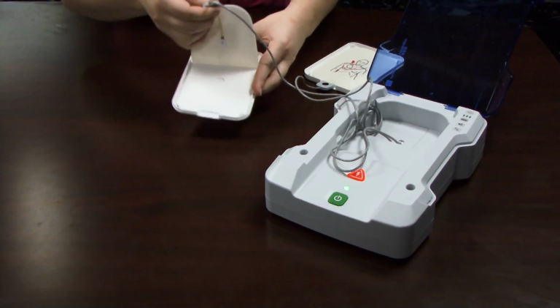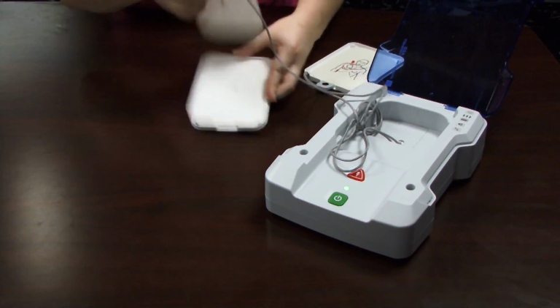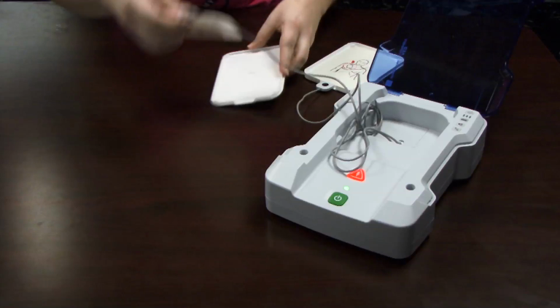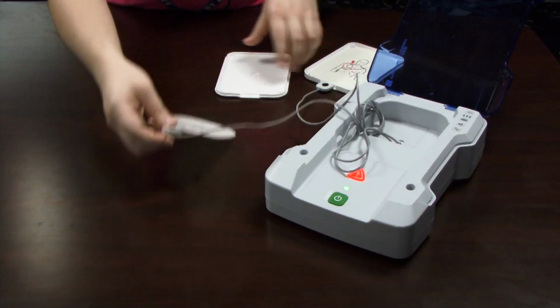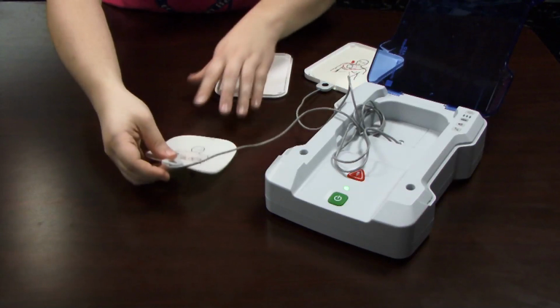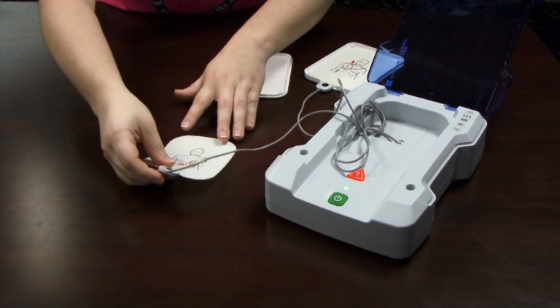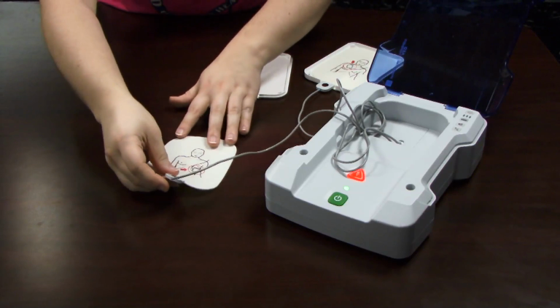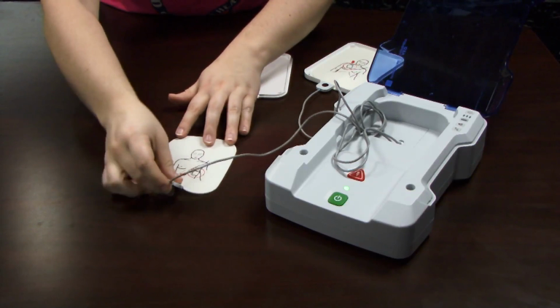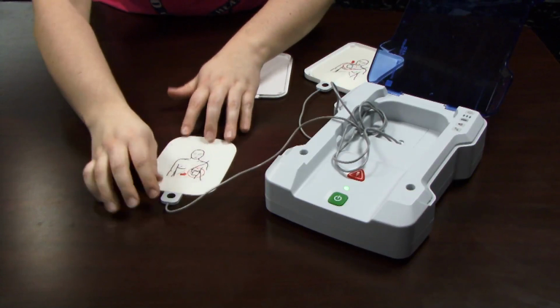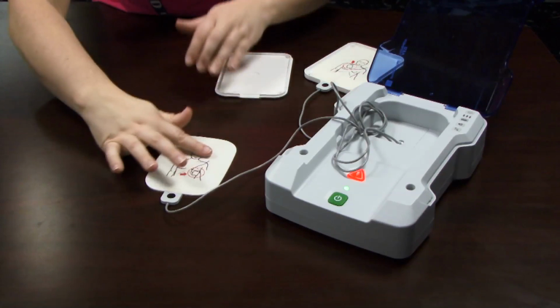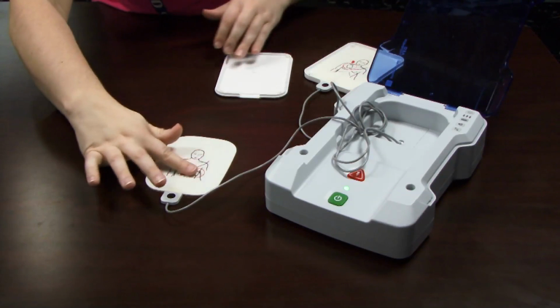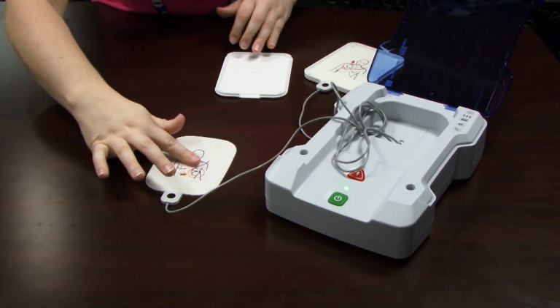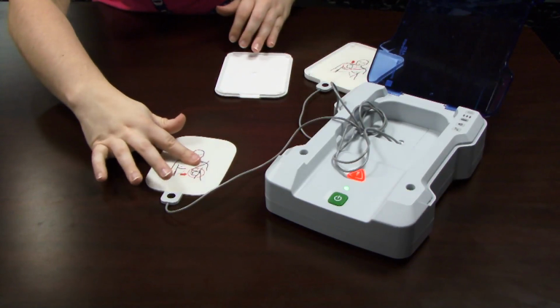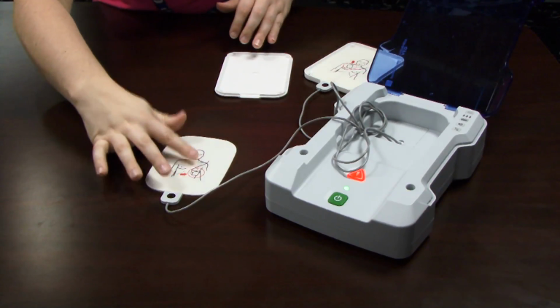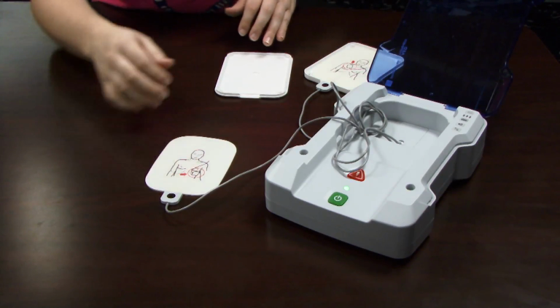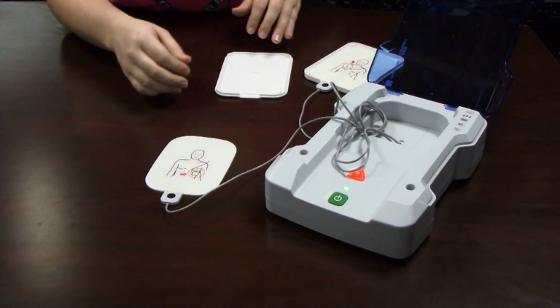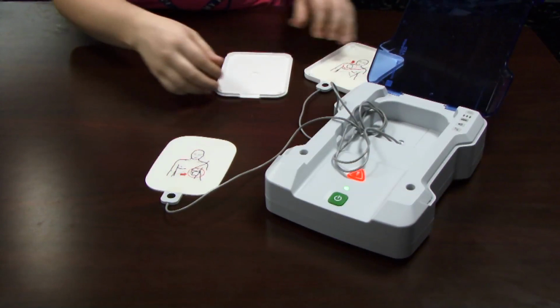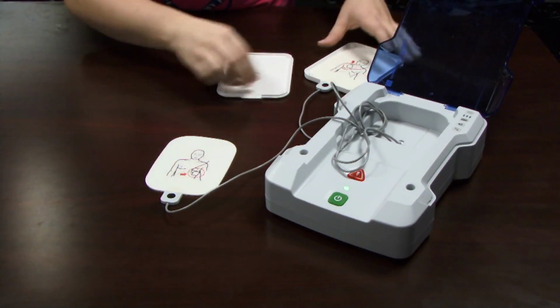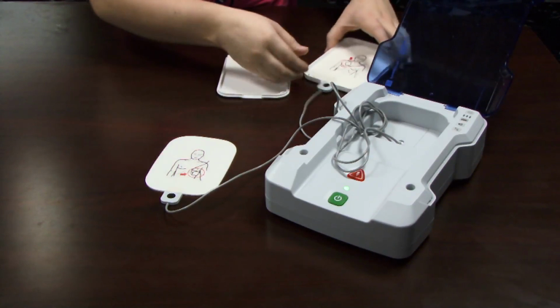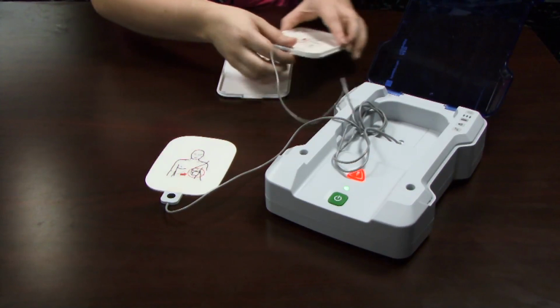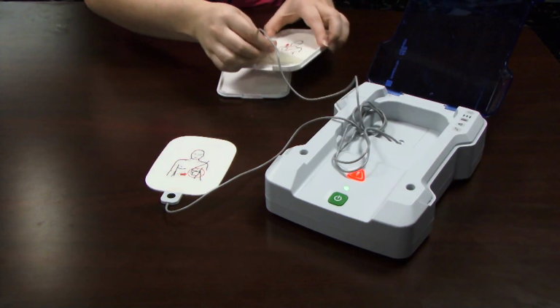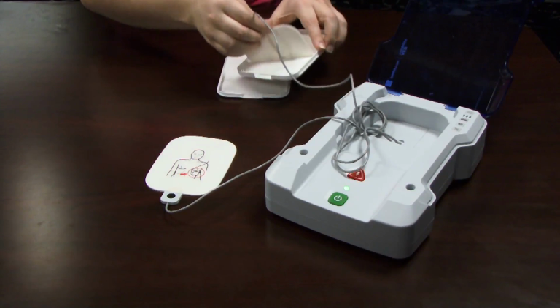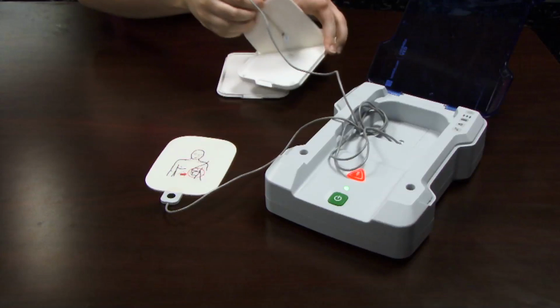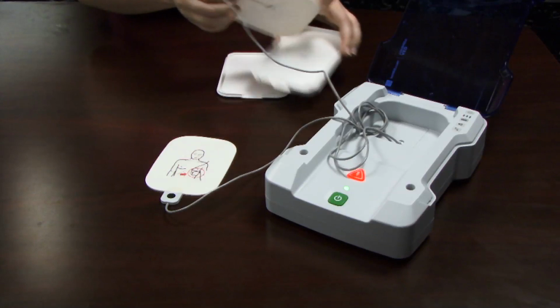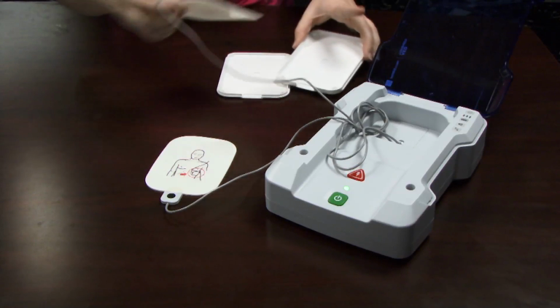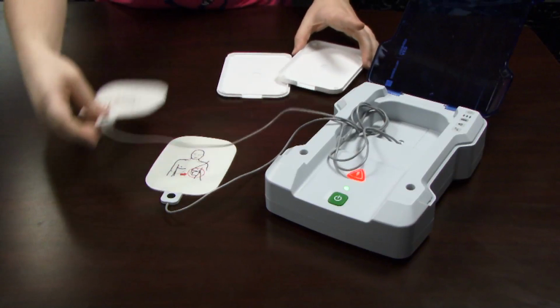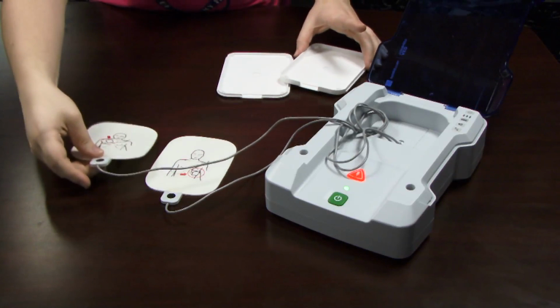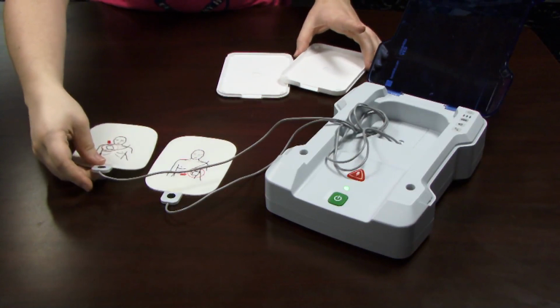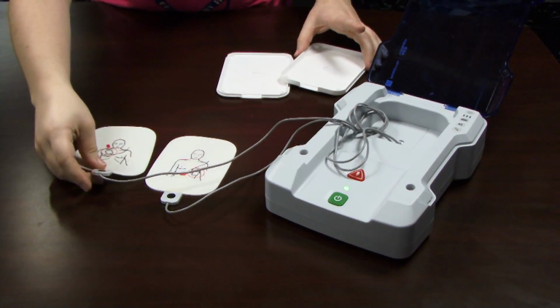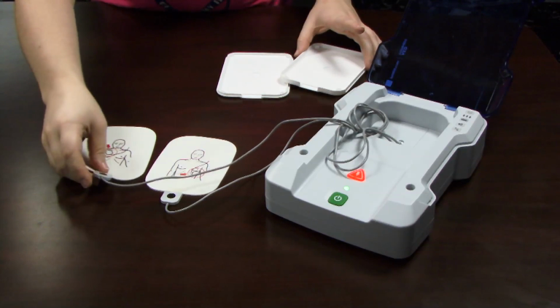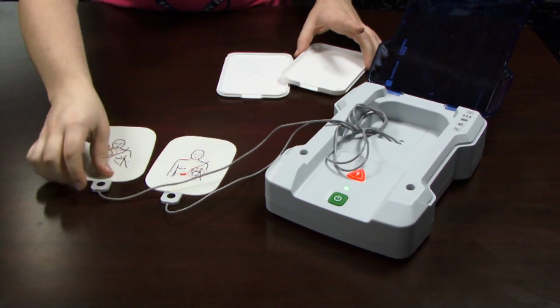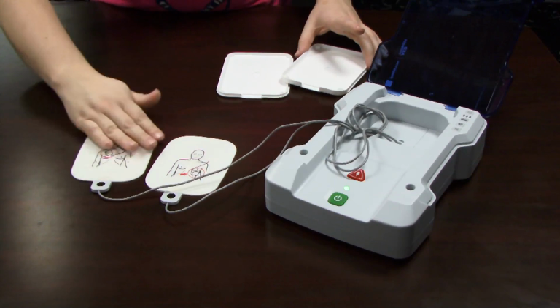Lightly press the pad switch and listen for the beep. Hear the beep? That means the pad is working. No beep? It's time to replace the pad.